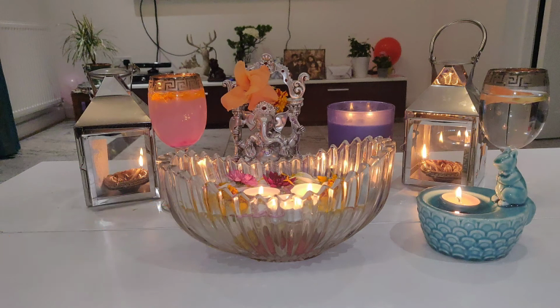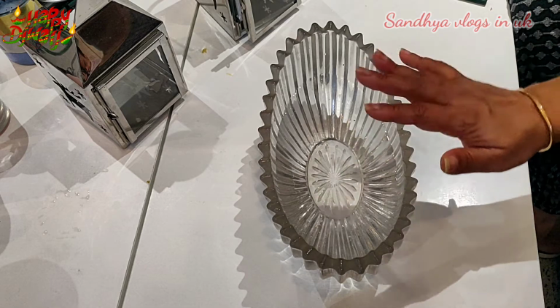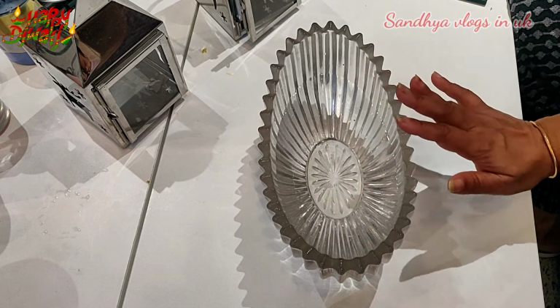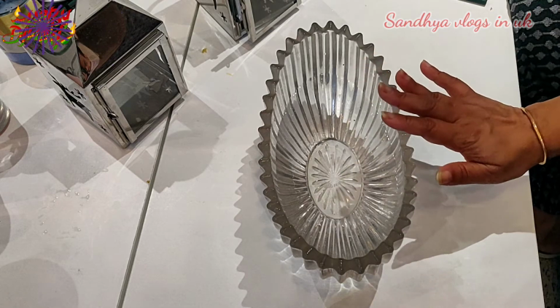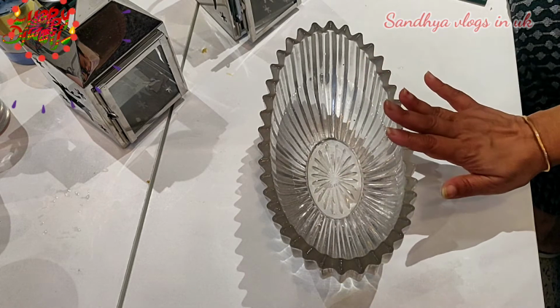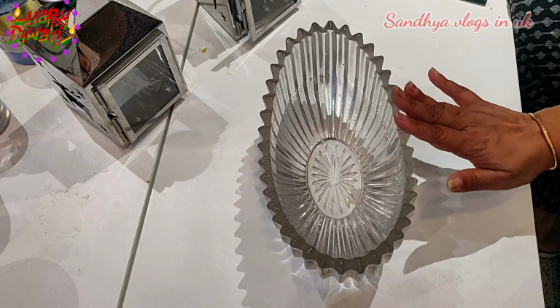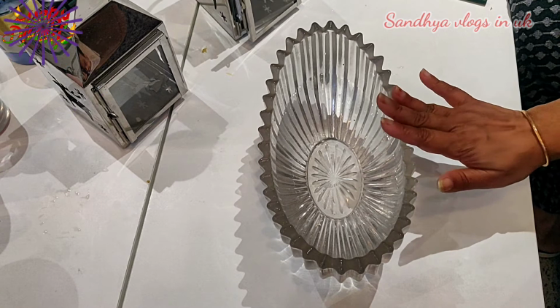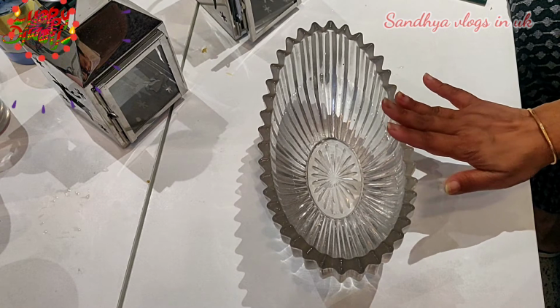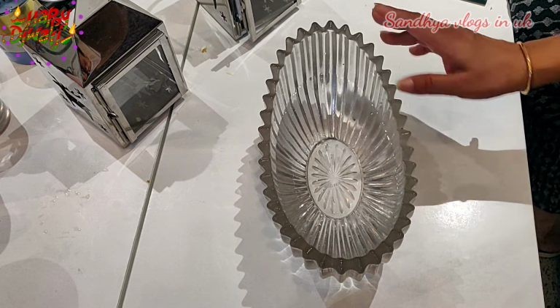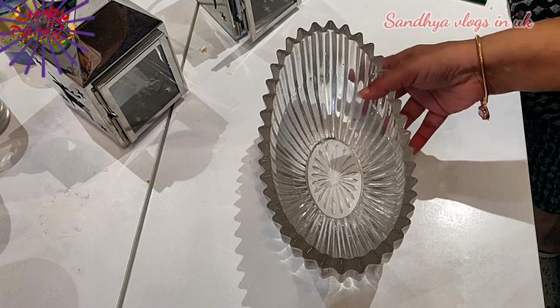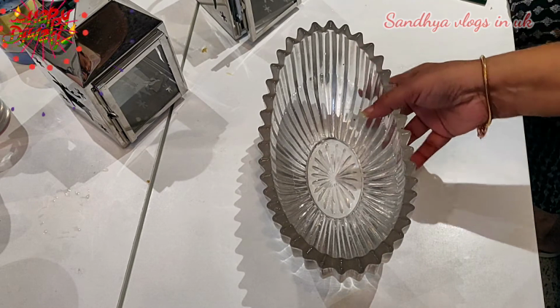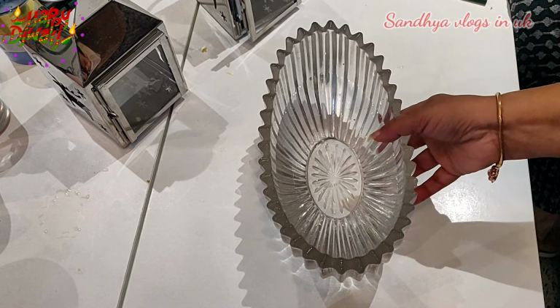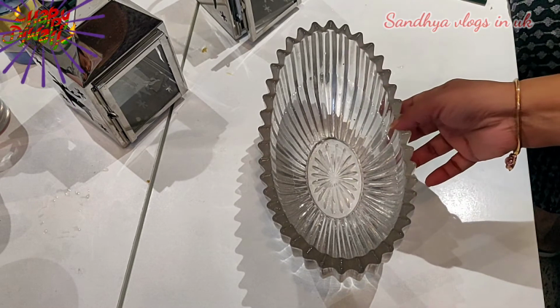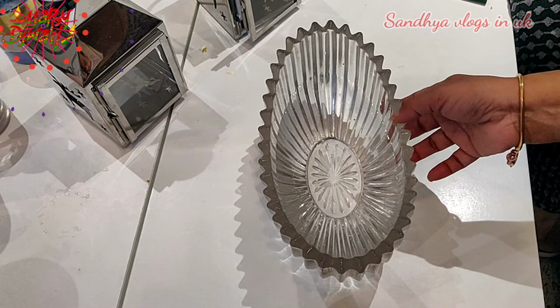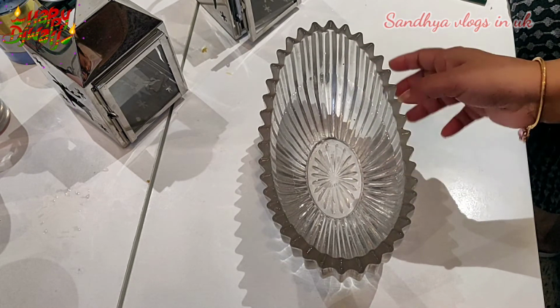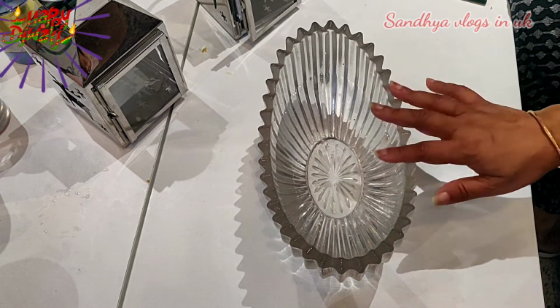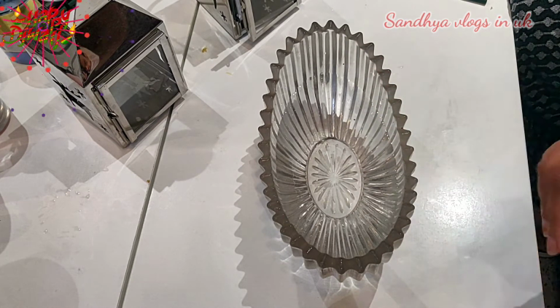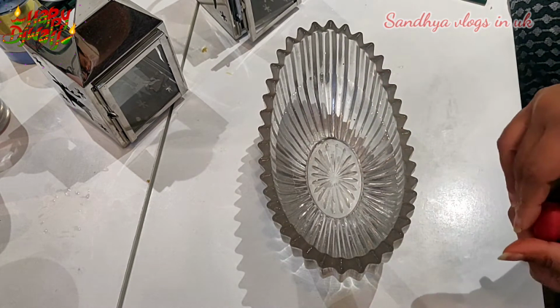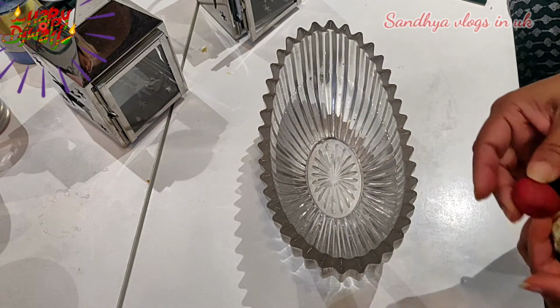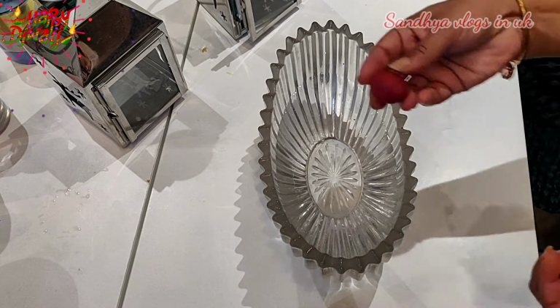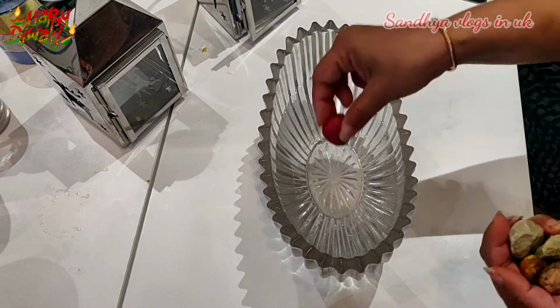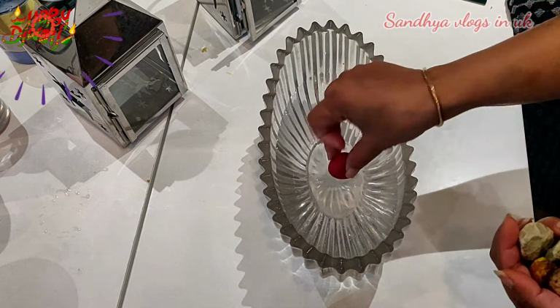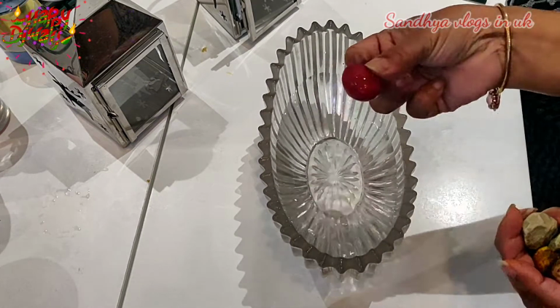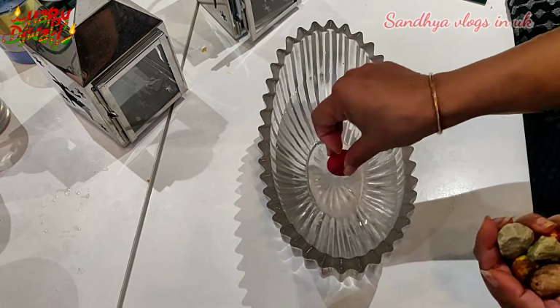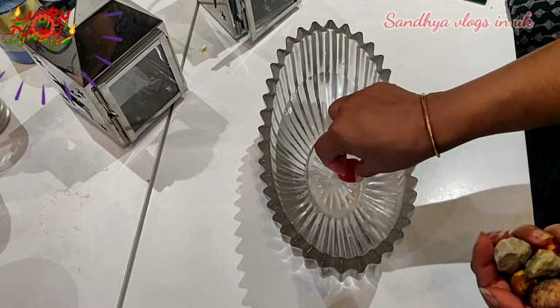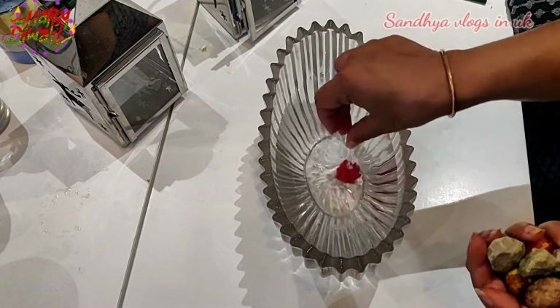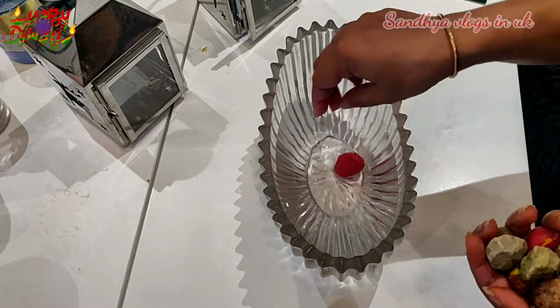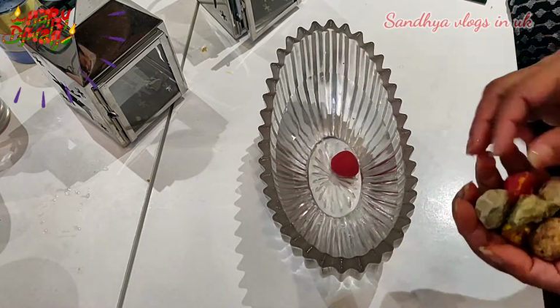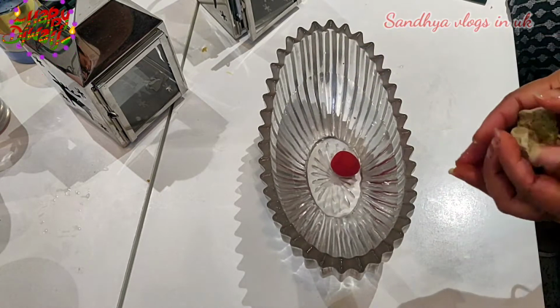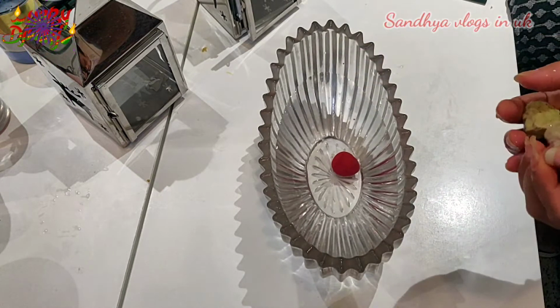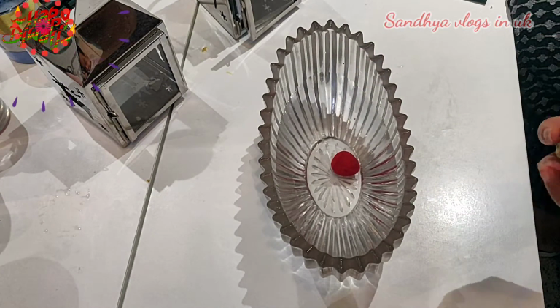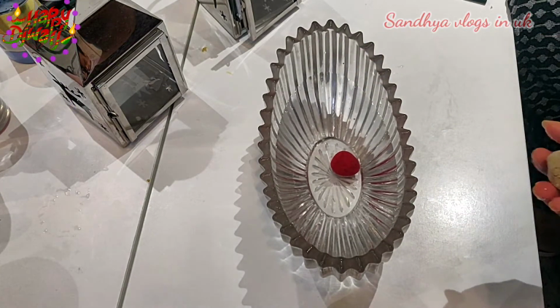Welcome back to my channel, Sandhya Vlogging. So, we are going to talk about different variety and decorations.